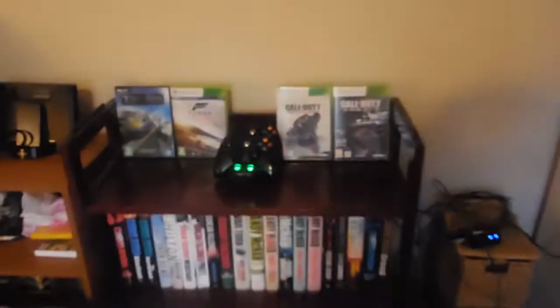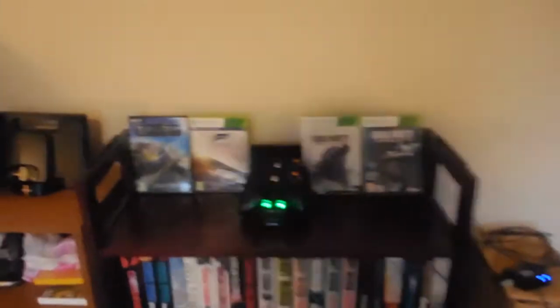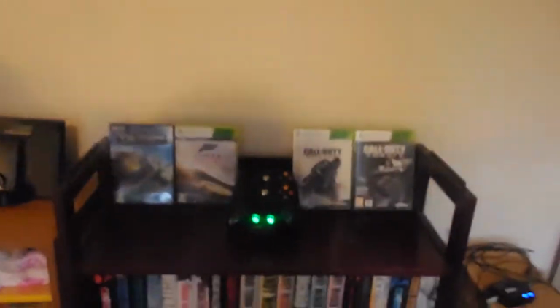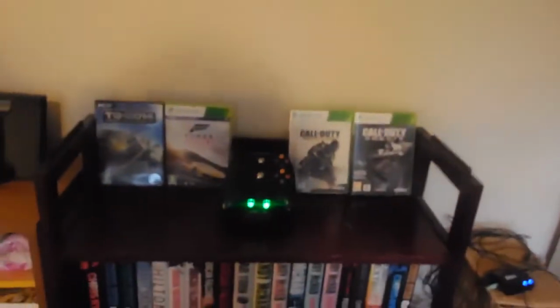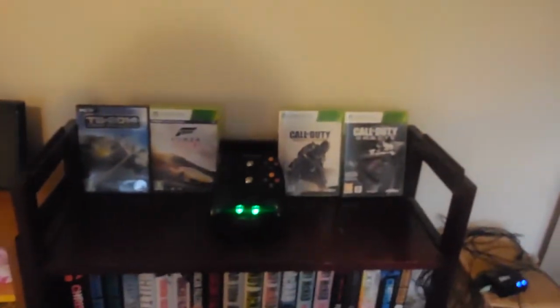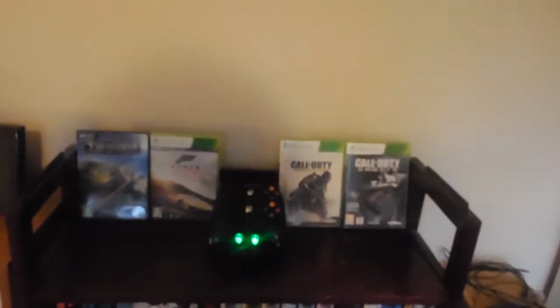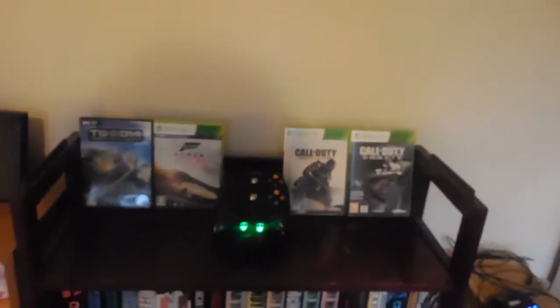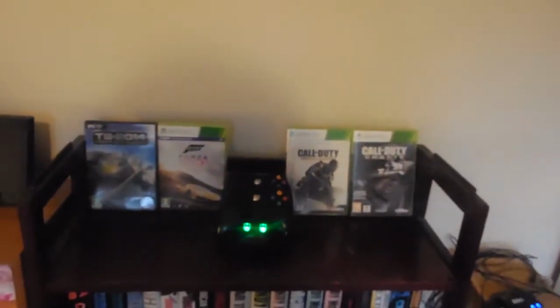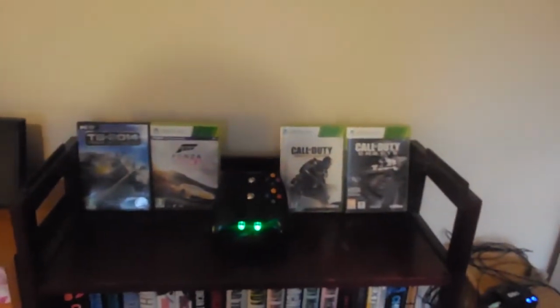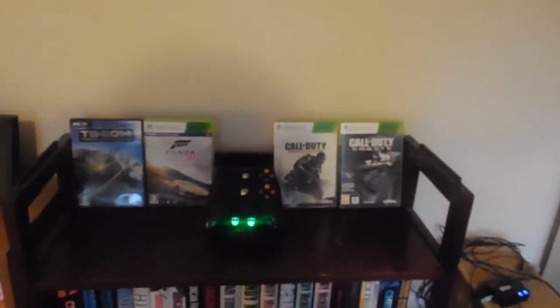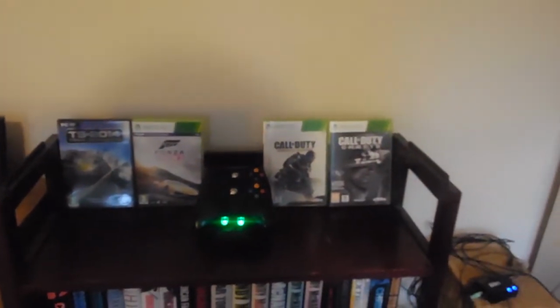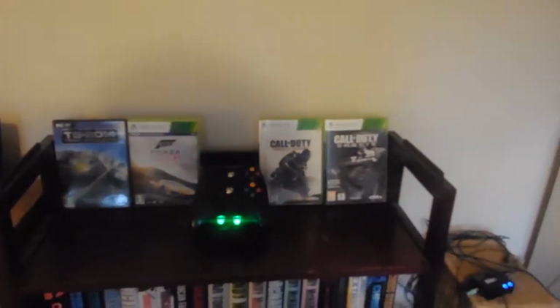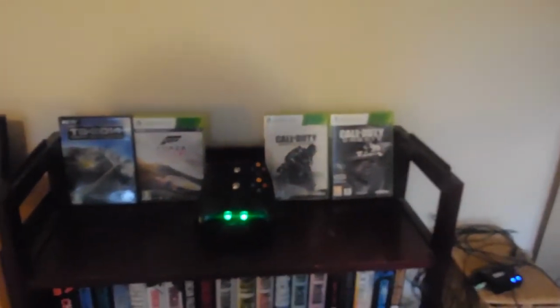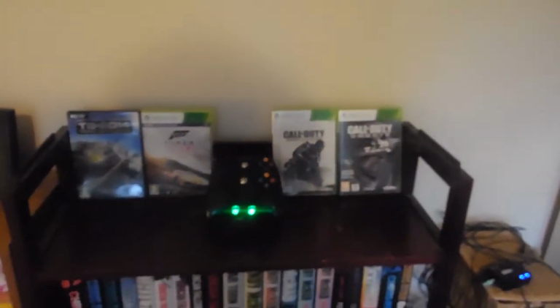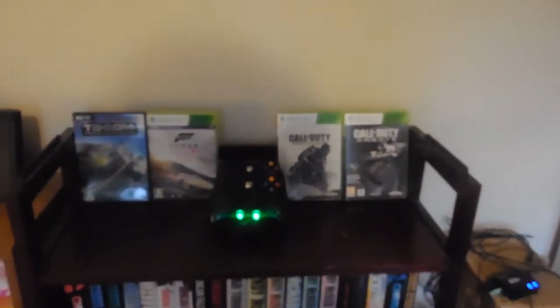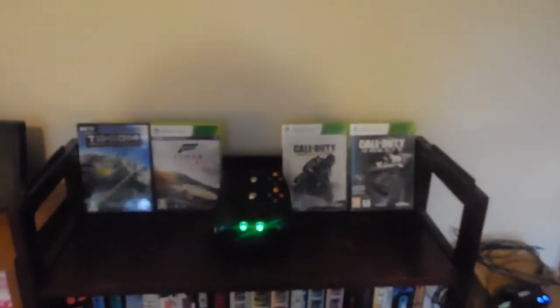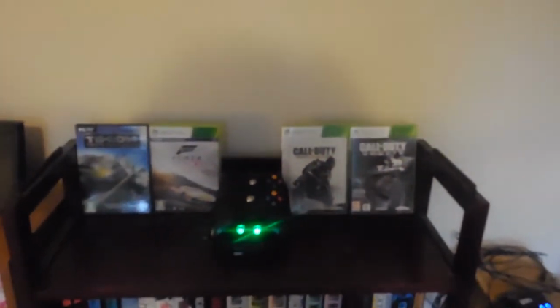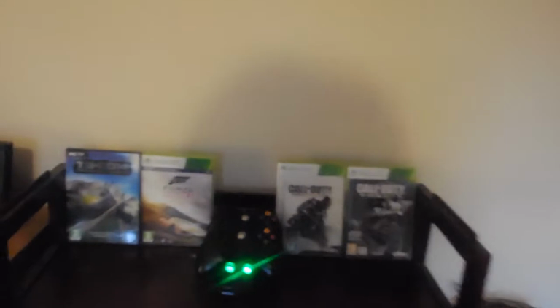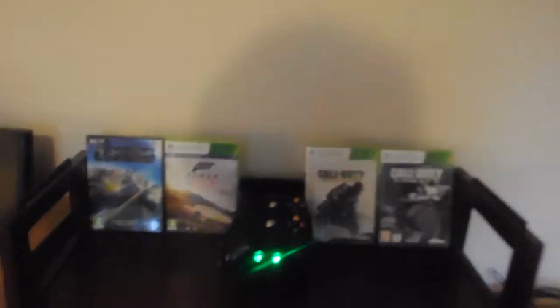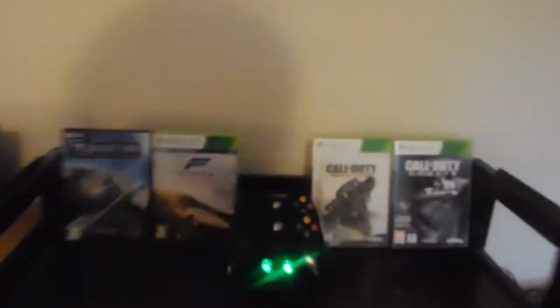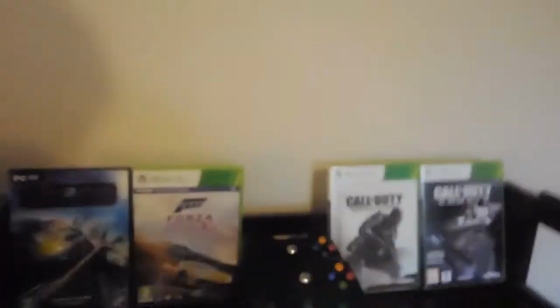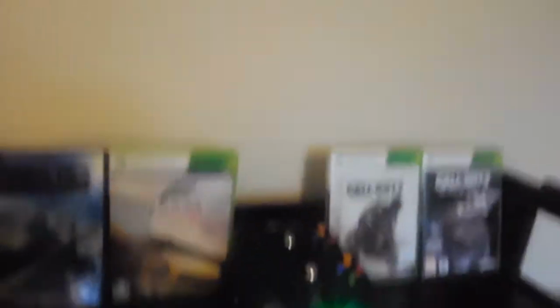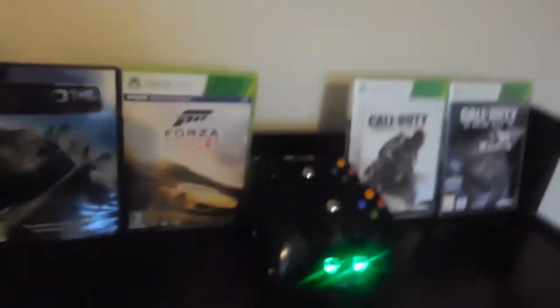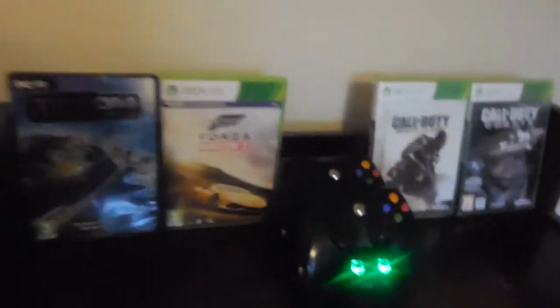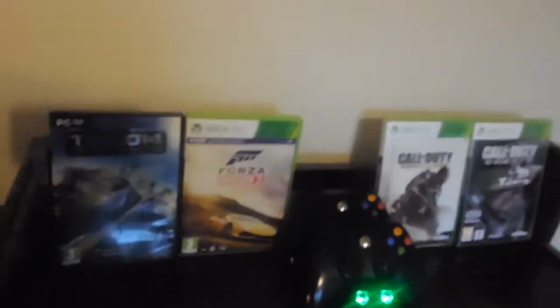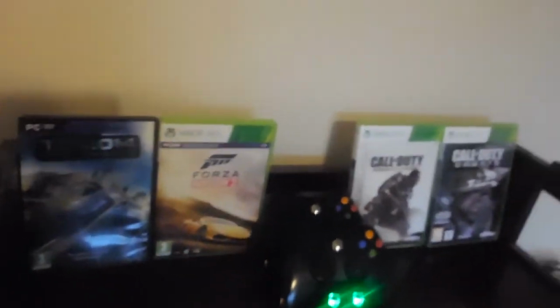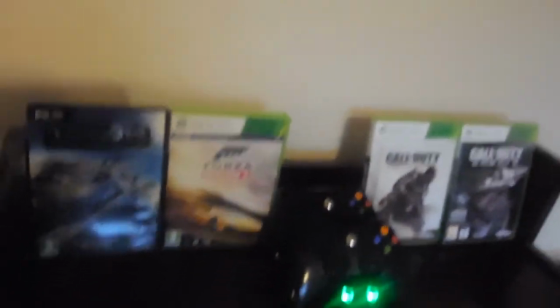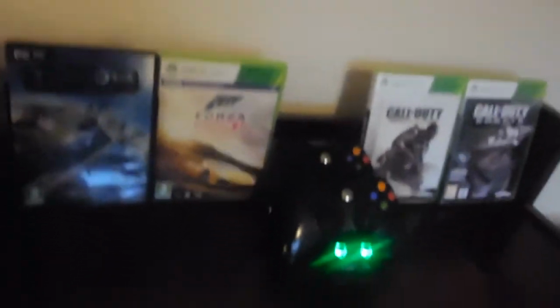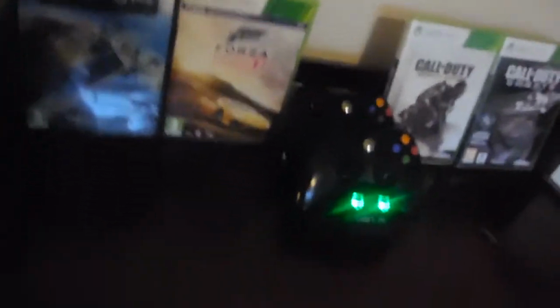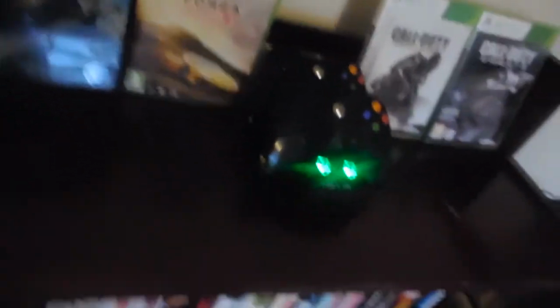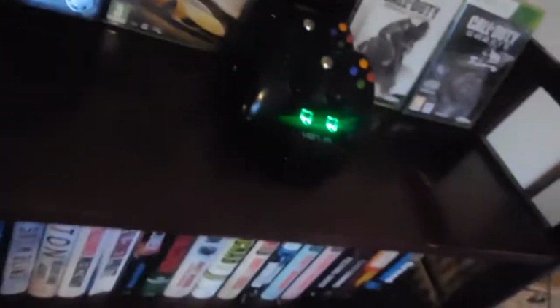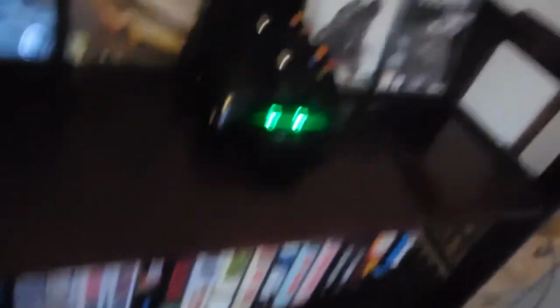This is my charging station with some of my devices, and some of the games I like playing the most.